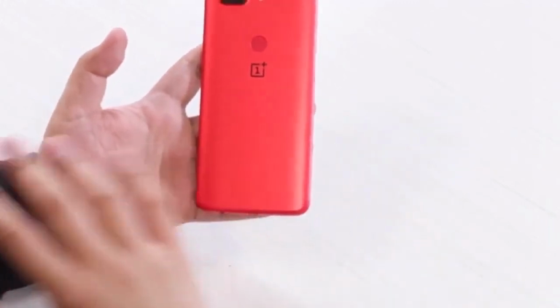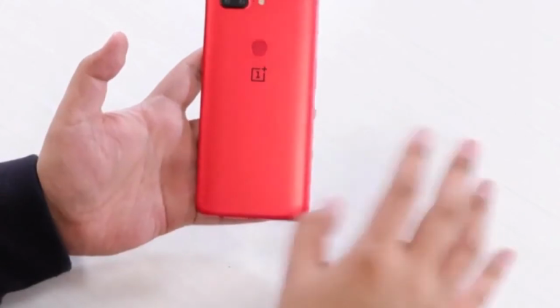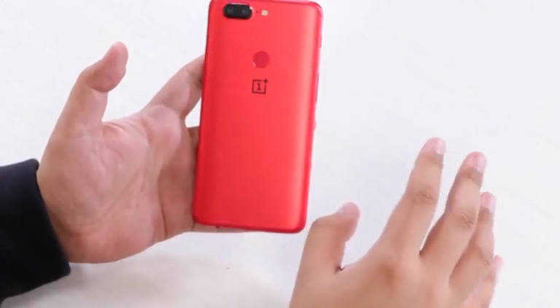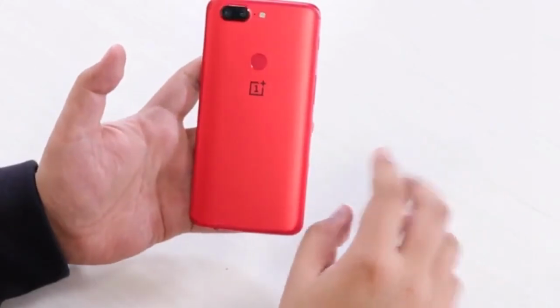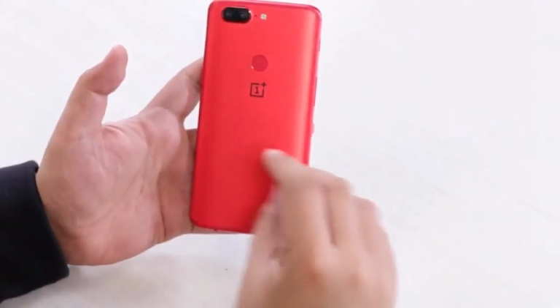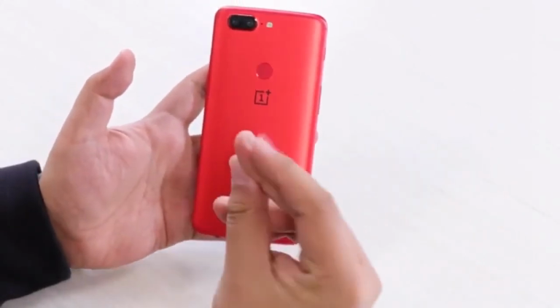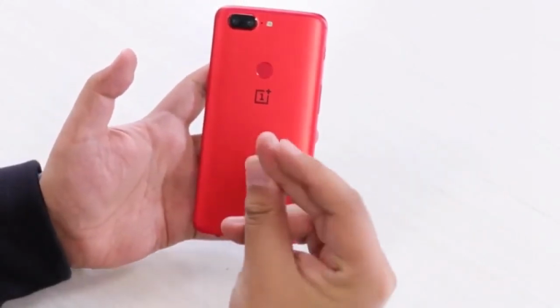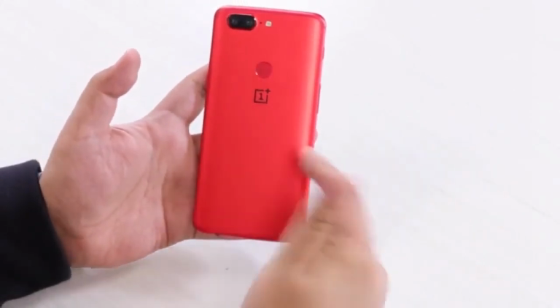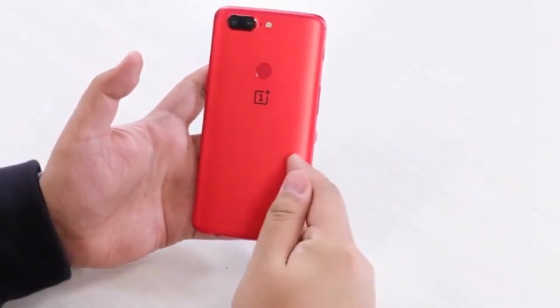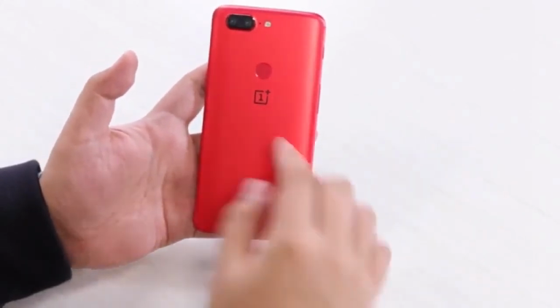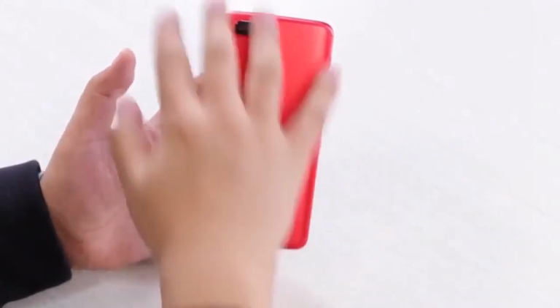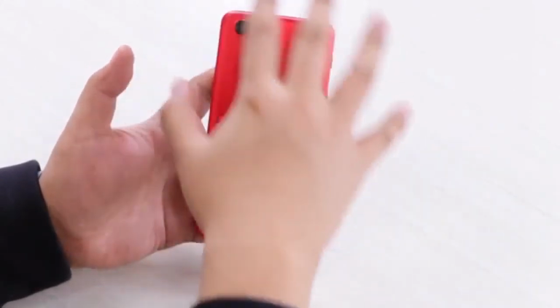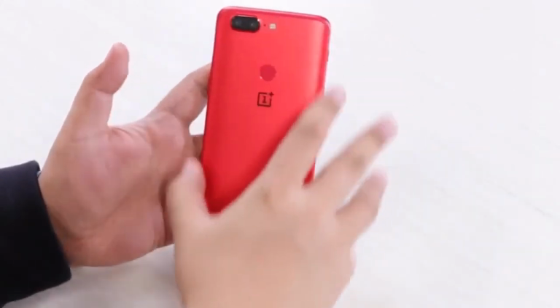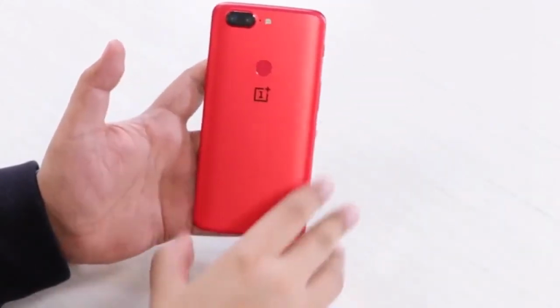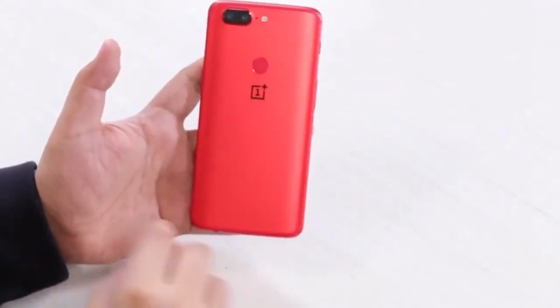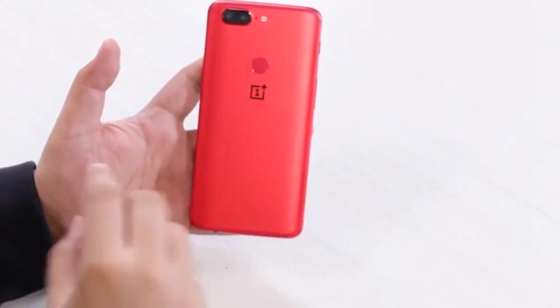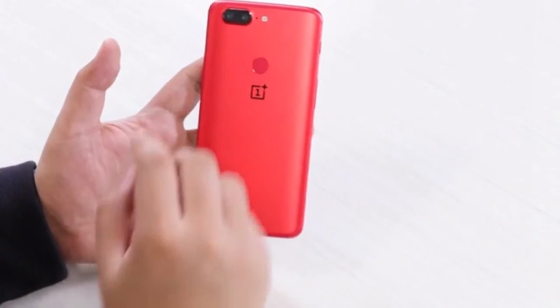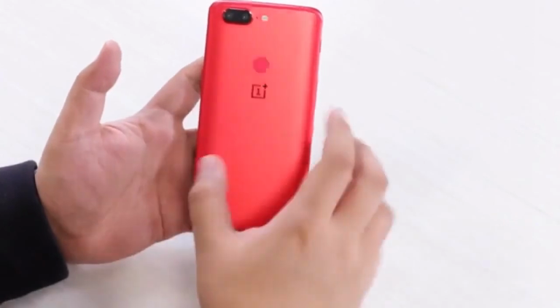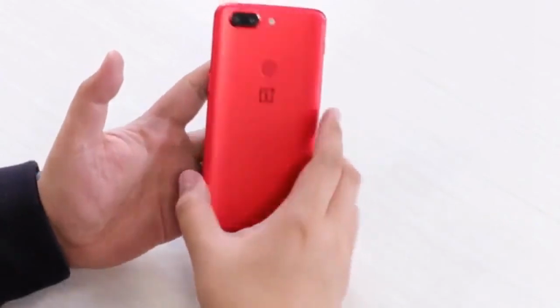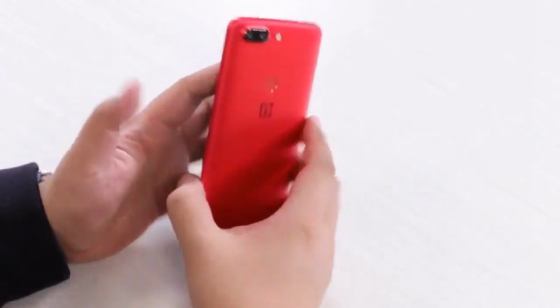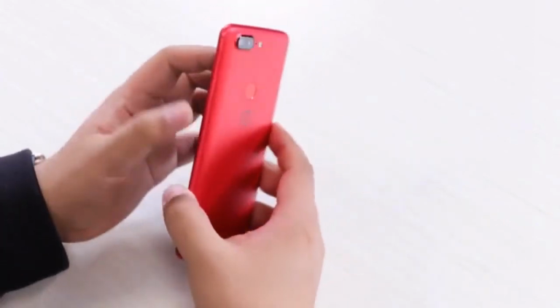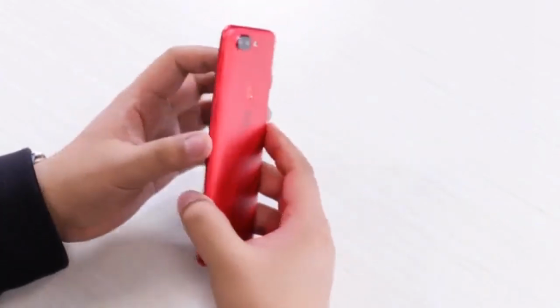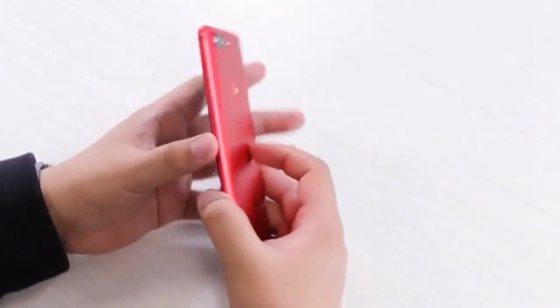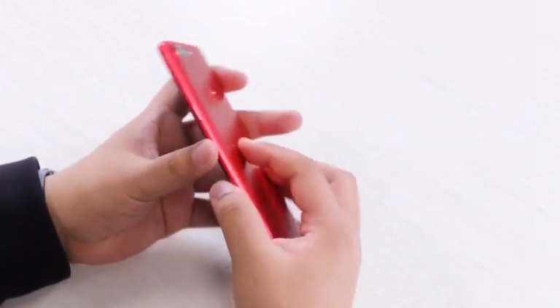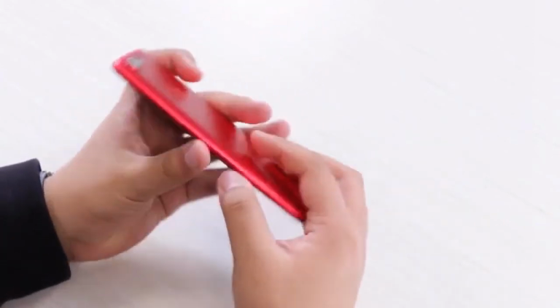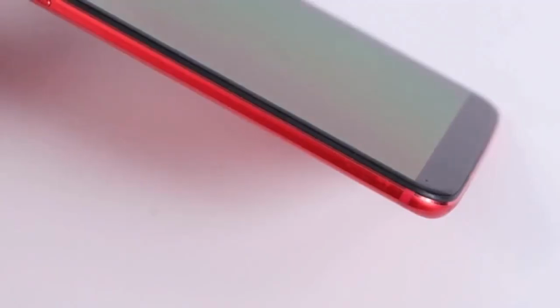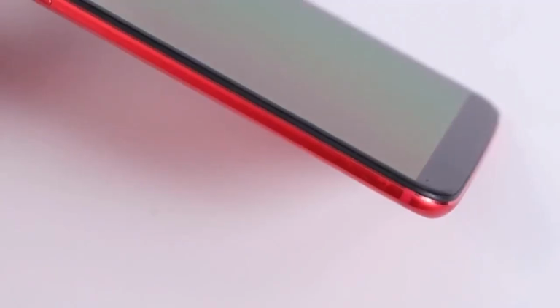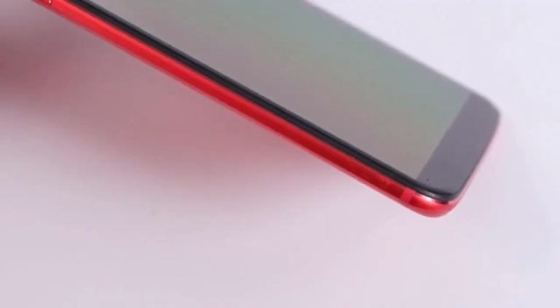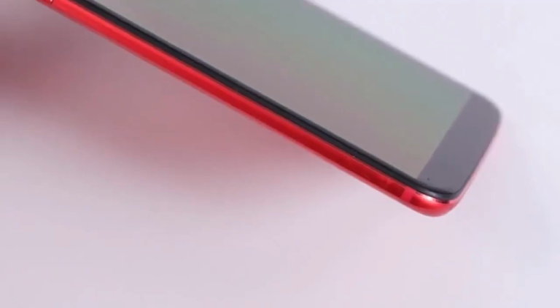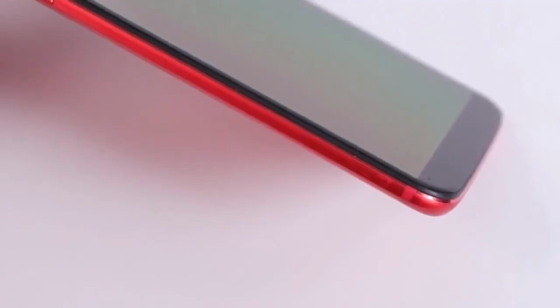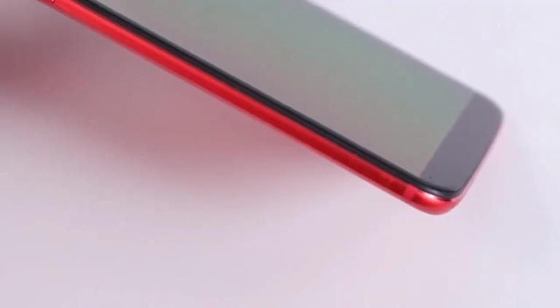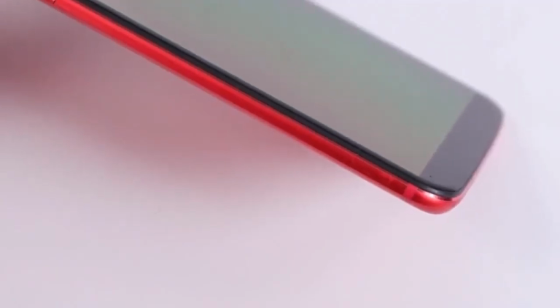The handset runs Android 7.1.1 Nougat-based OxygenOS and packs a 3,300 mAh battery.